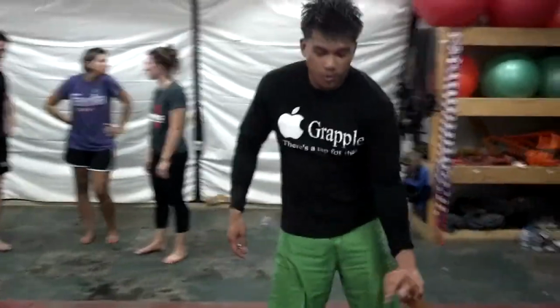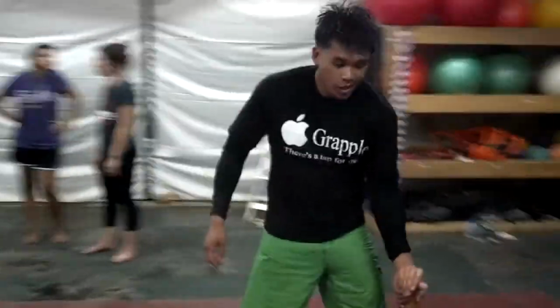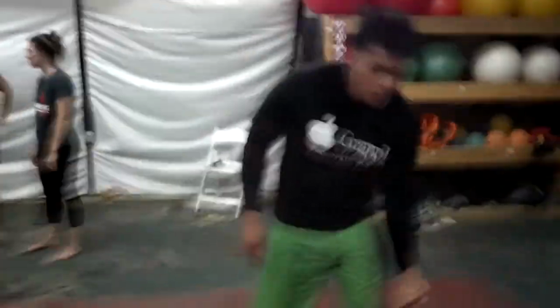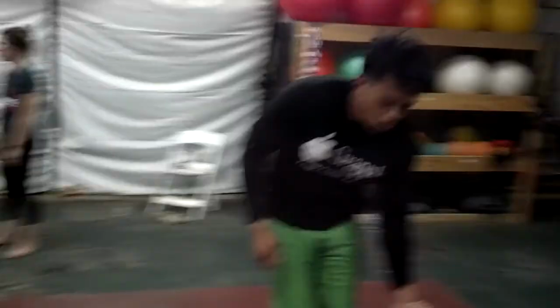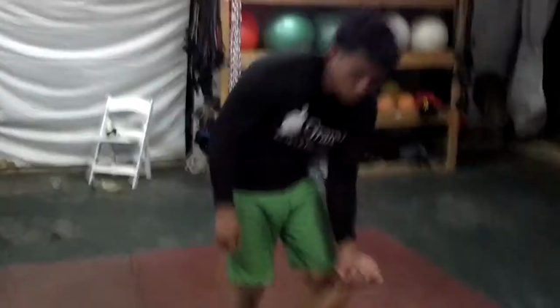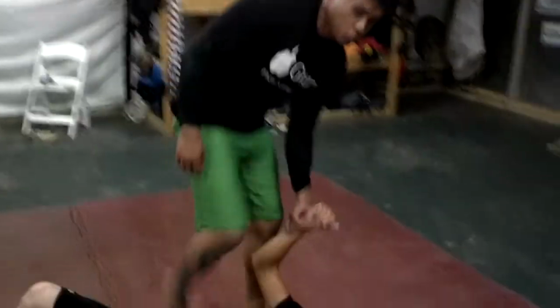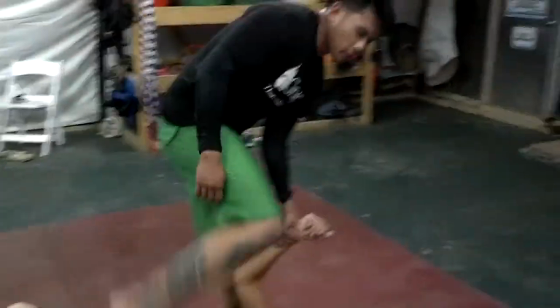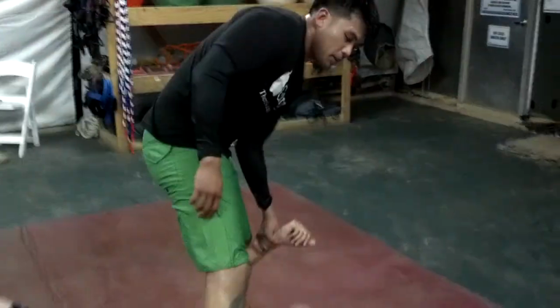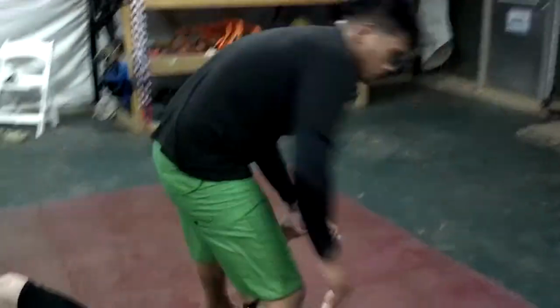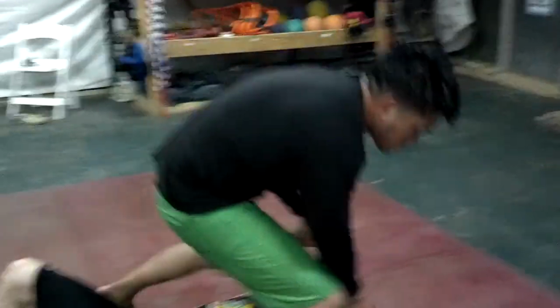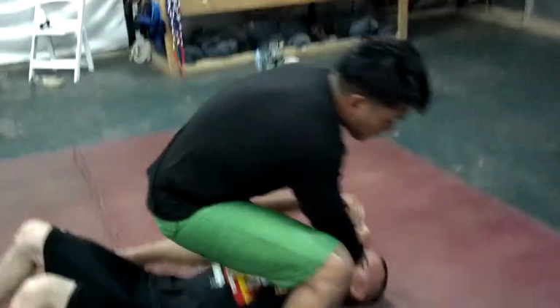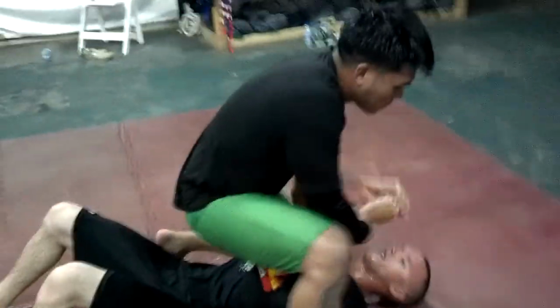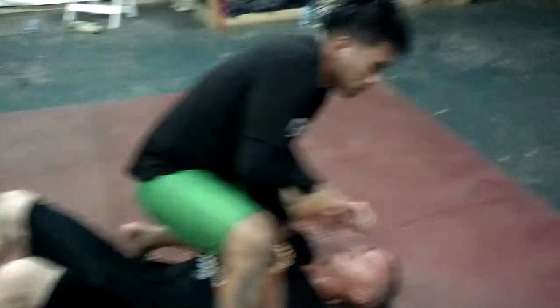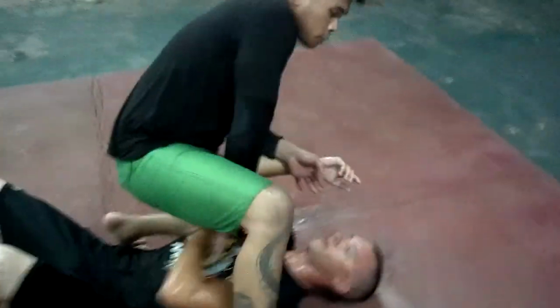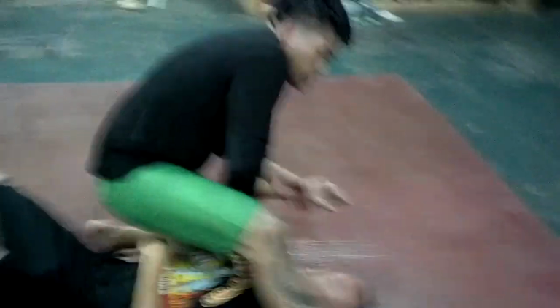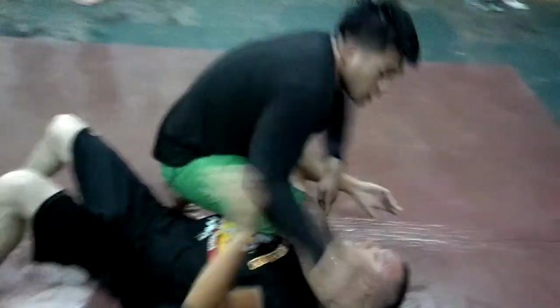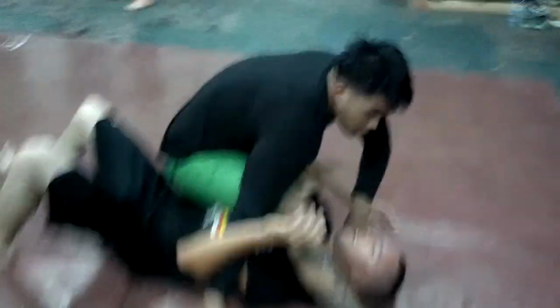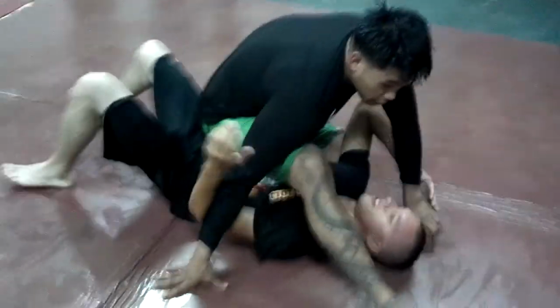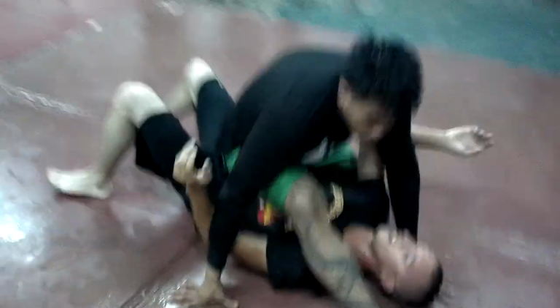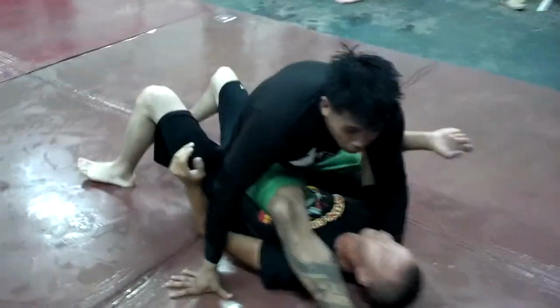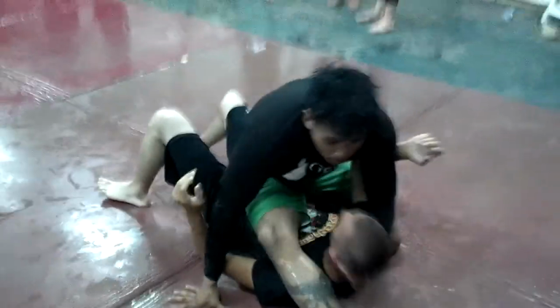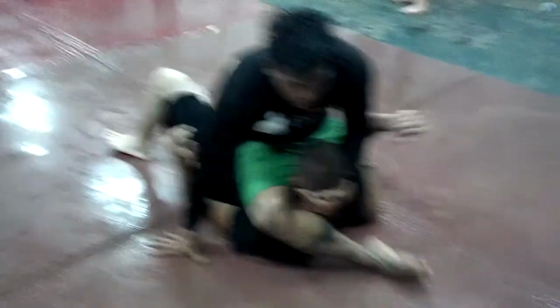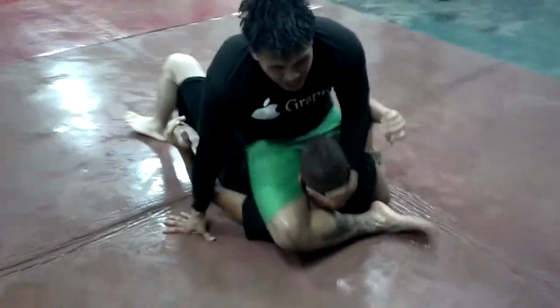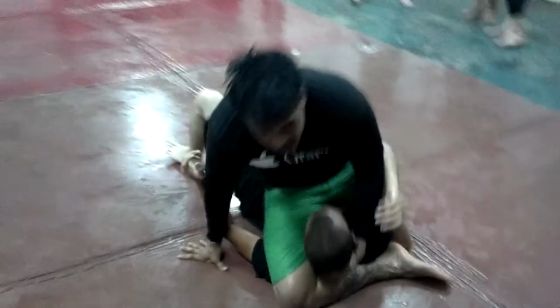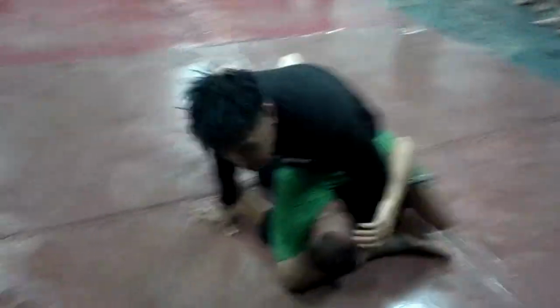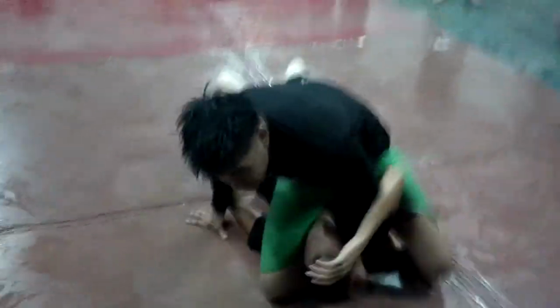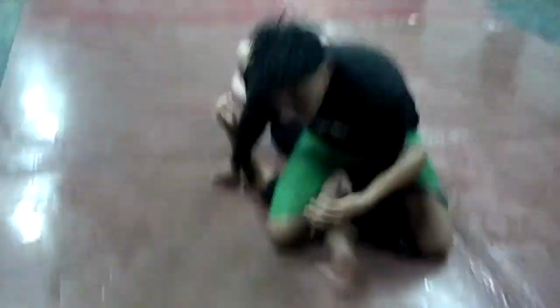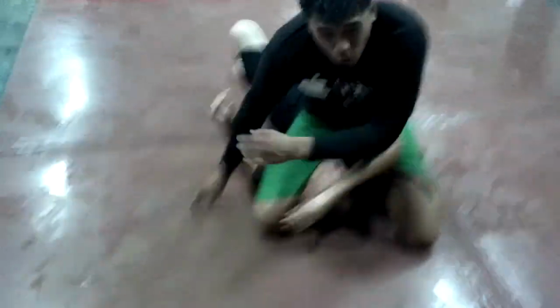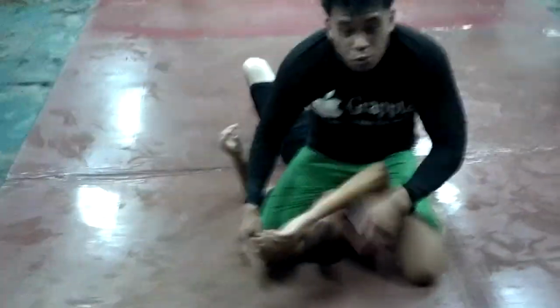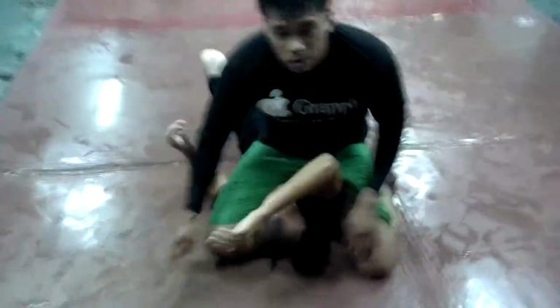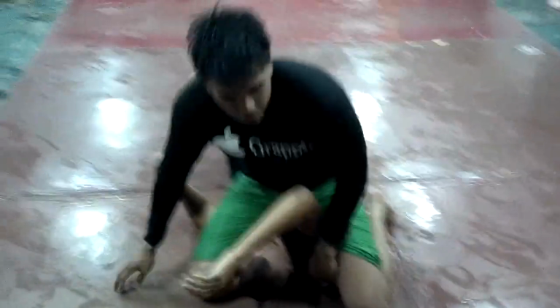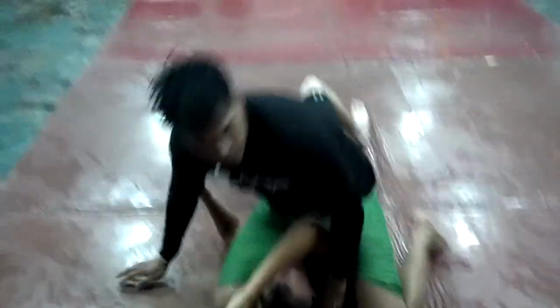There are a bunch of reasons why you're going to be in this position. Either your partner had bad base and you fell, or you swept them over here.